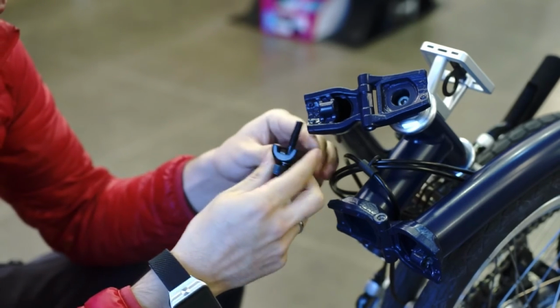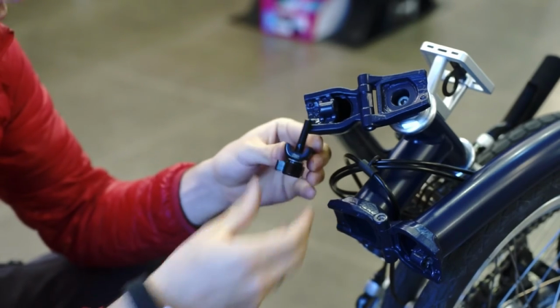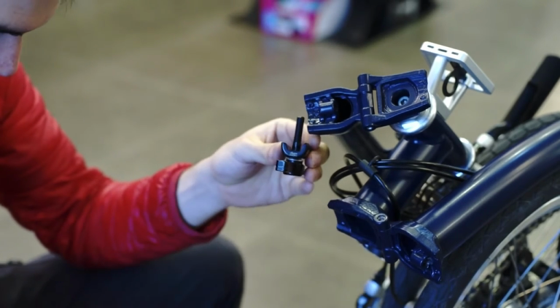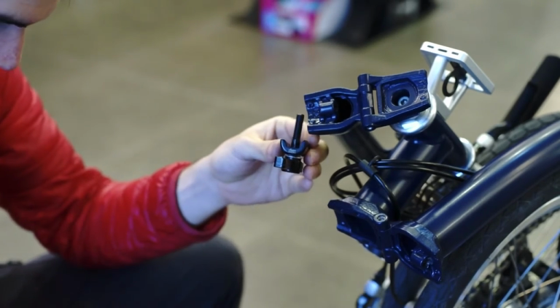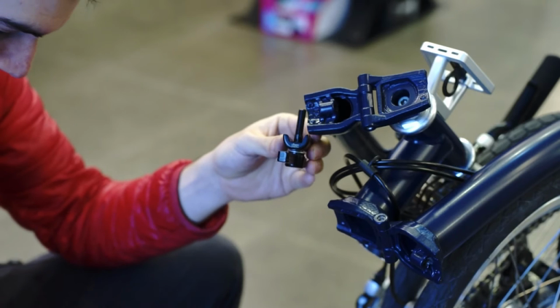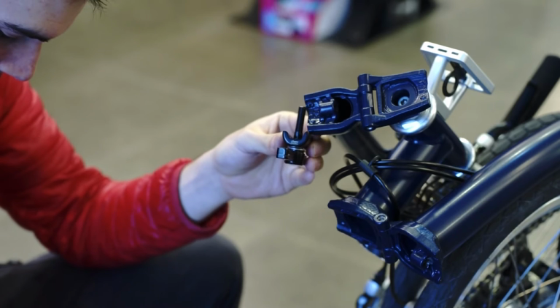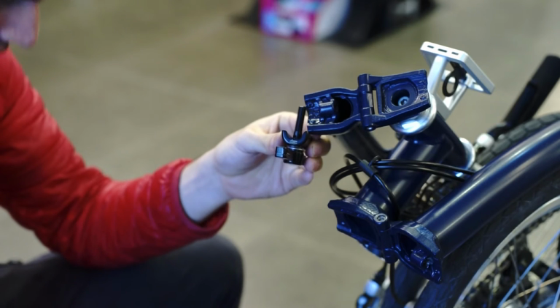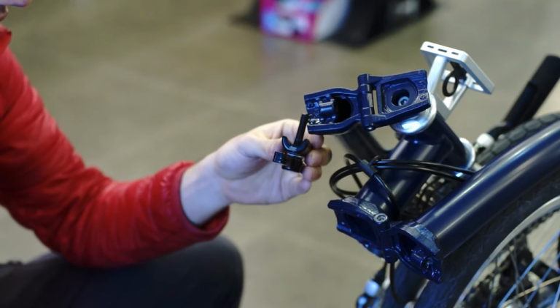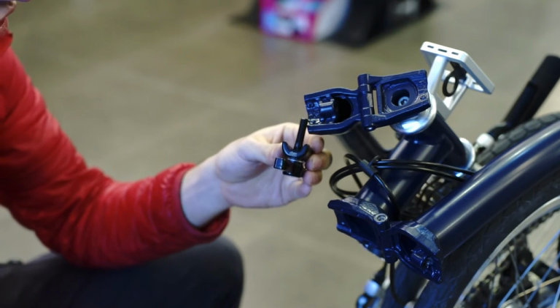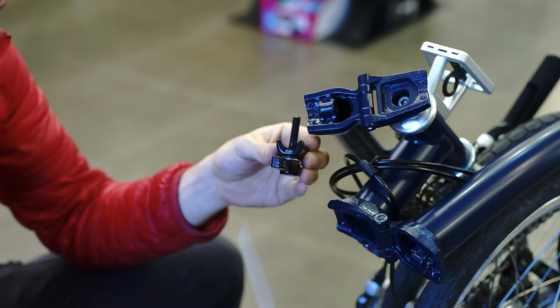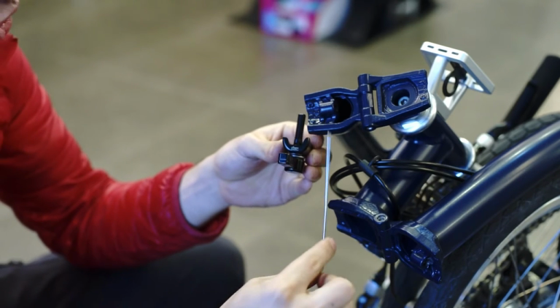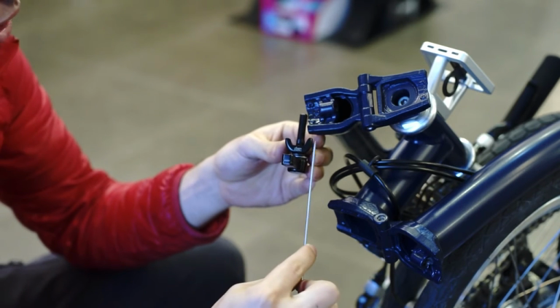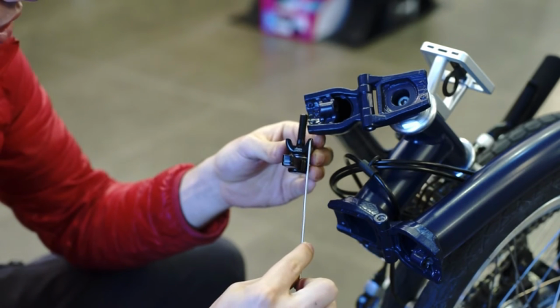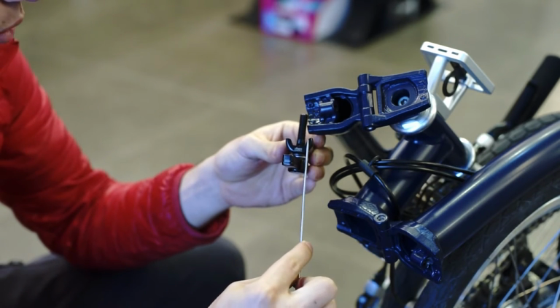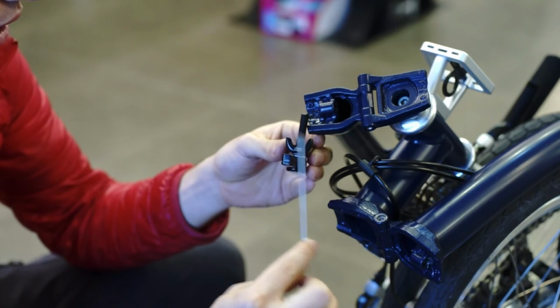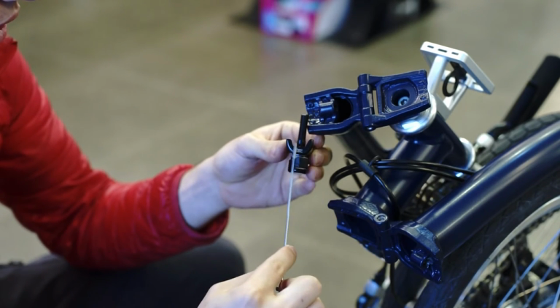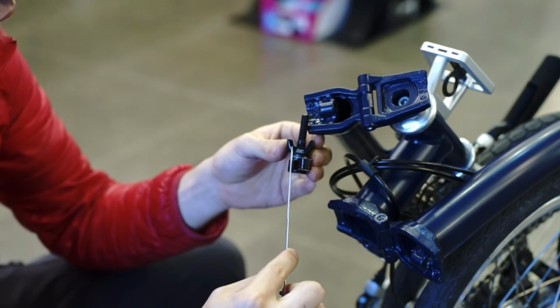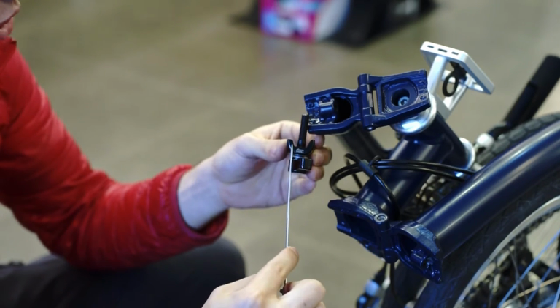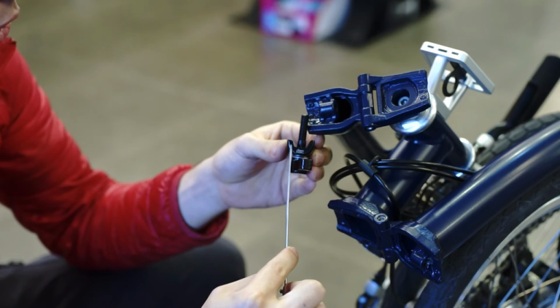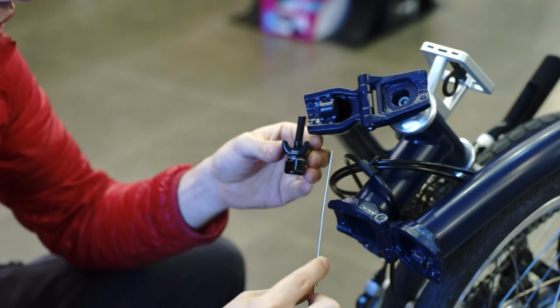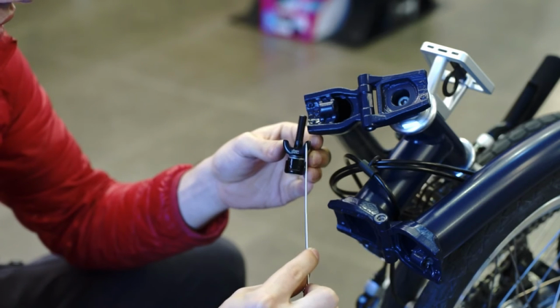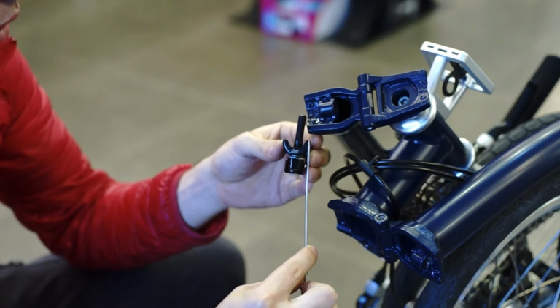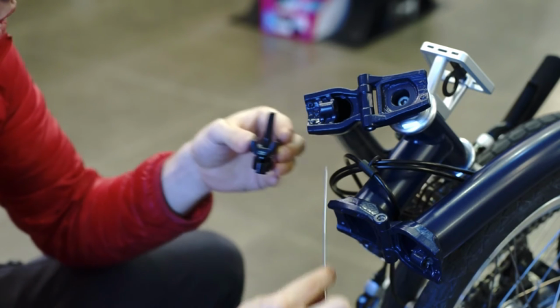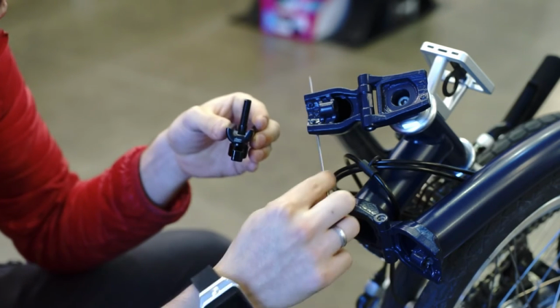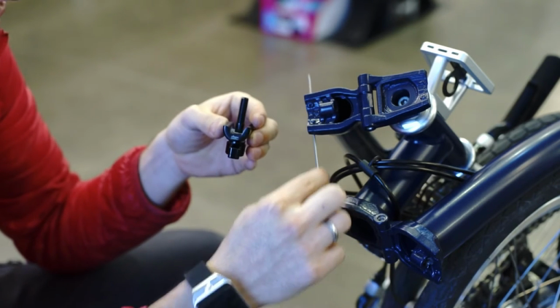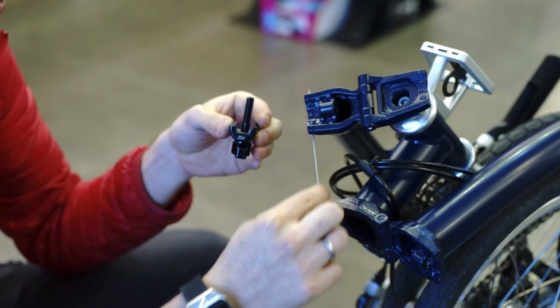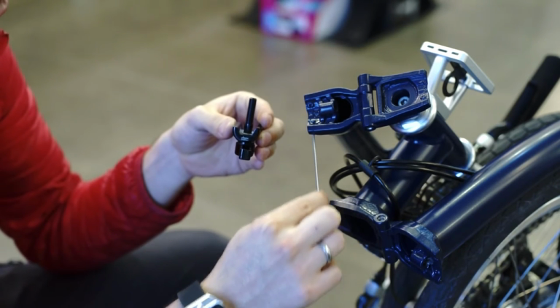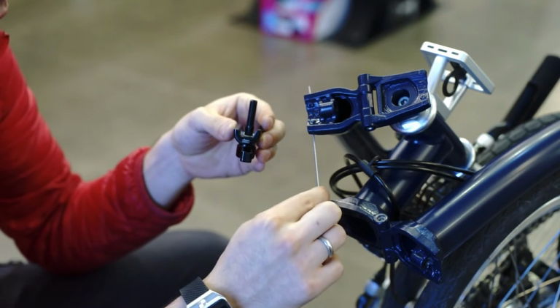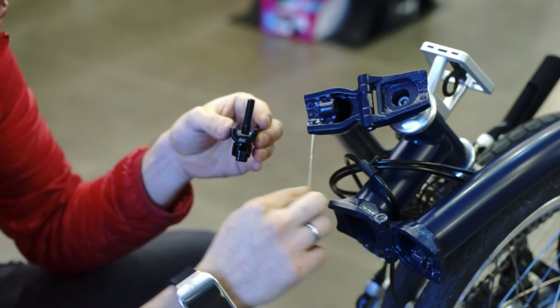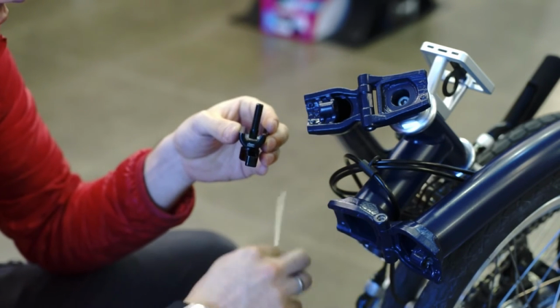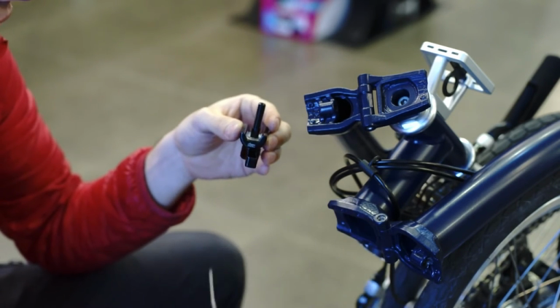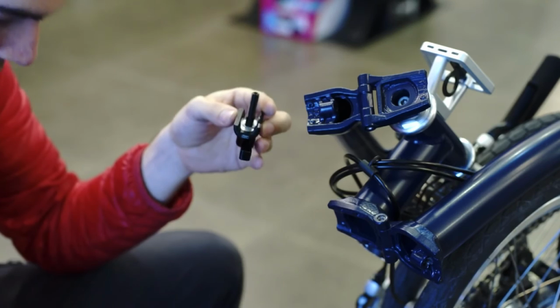Before installing, keep in mind that the hinge has two sides — one long and one short. The long one should face this side of the frame towards the handlebar.